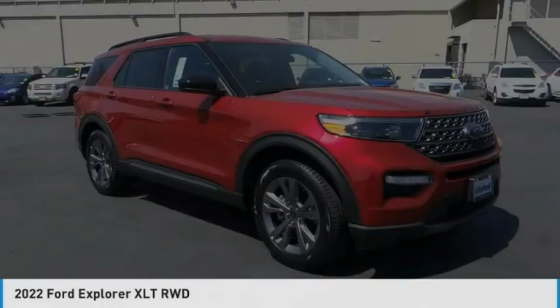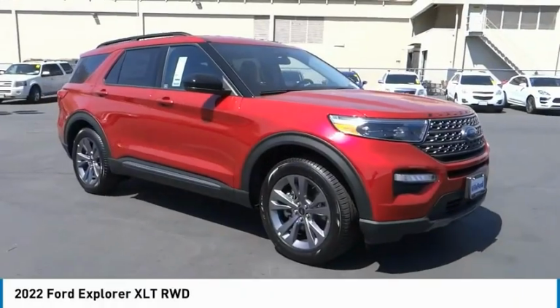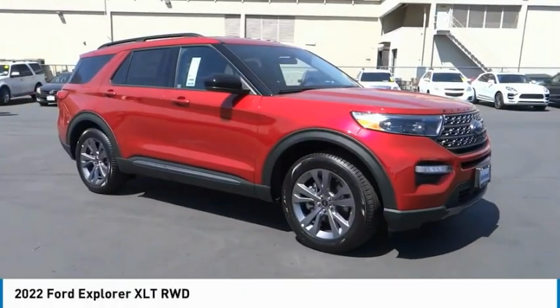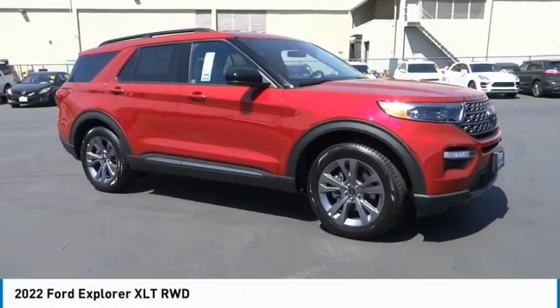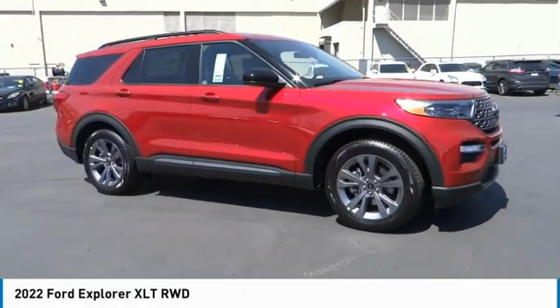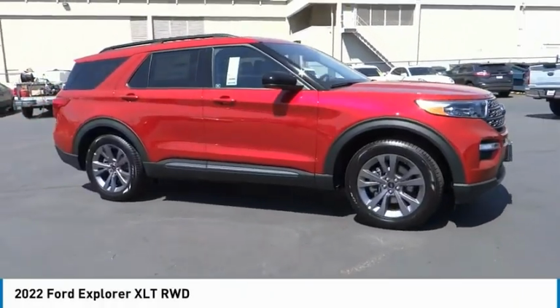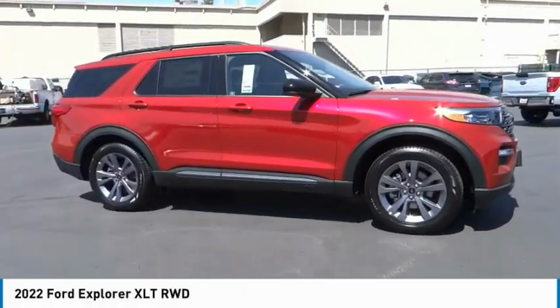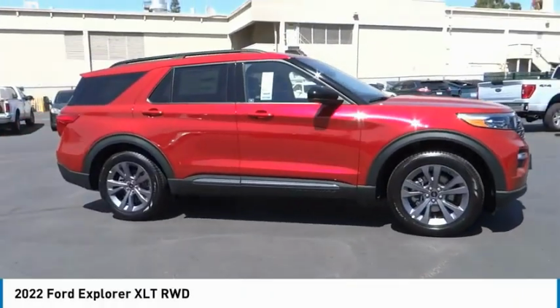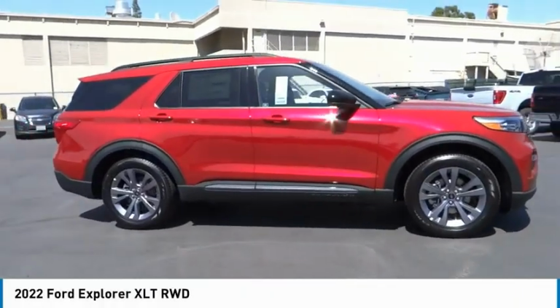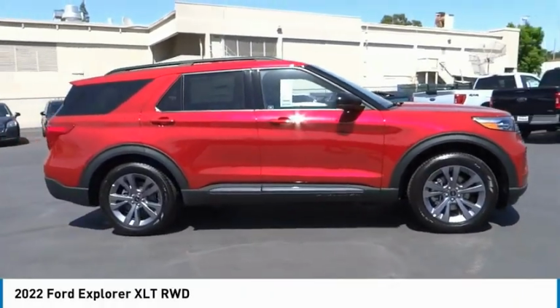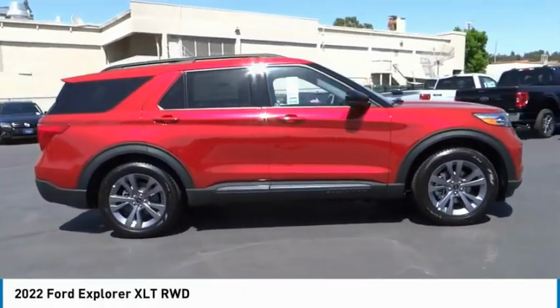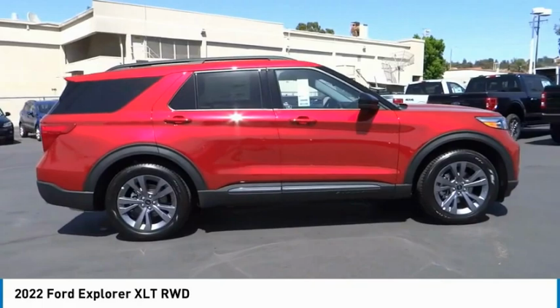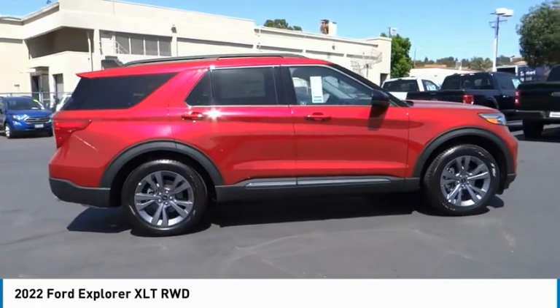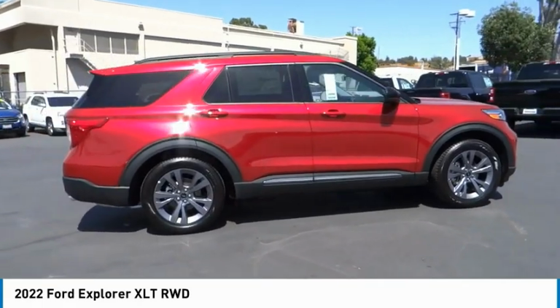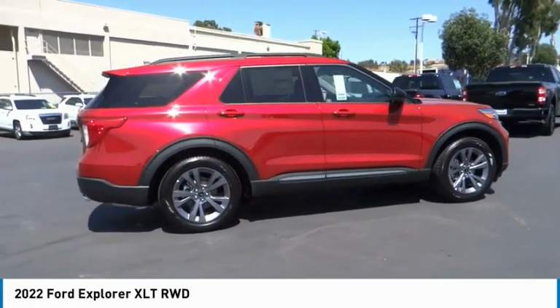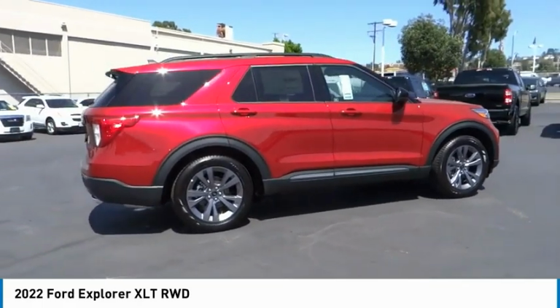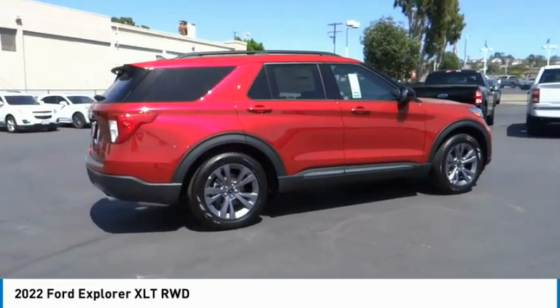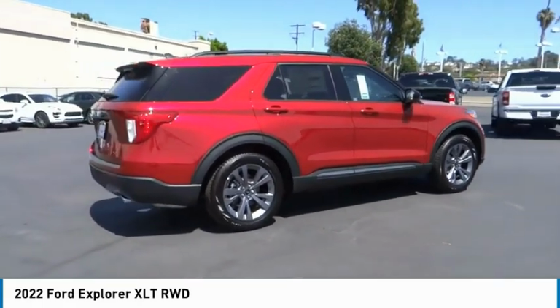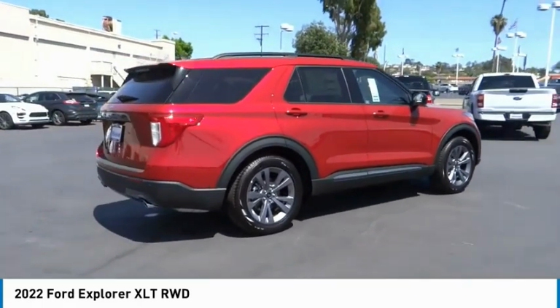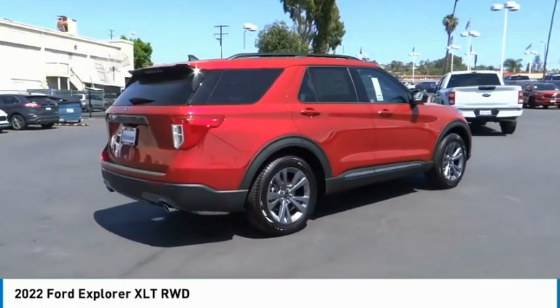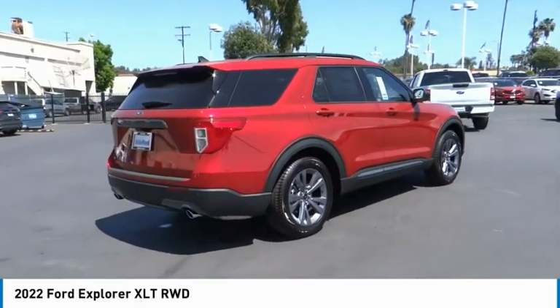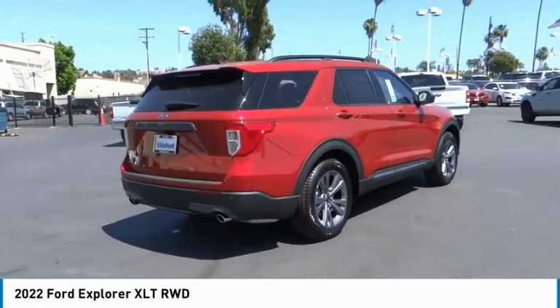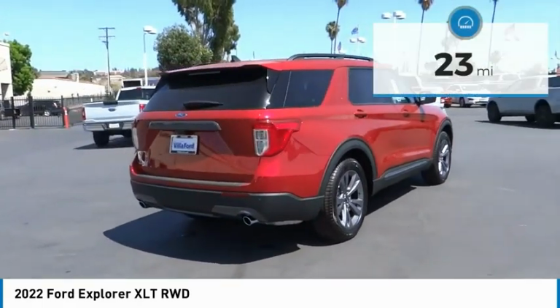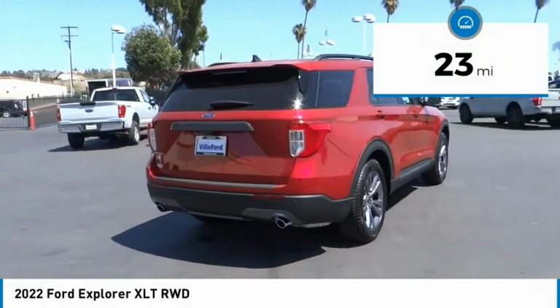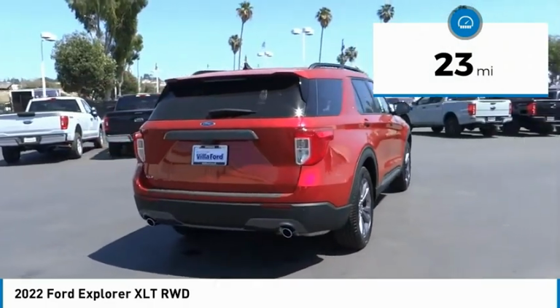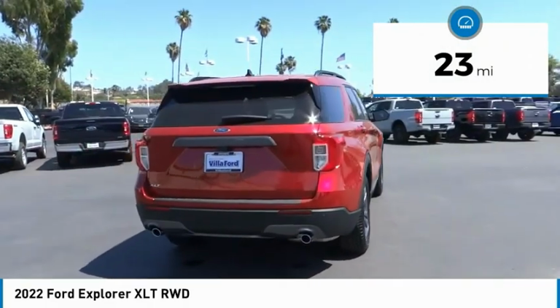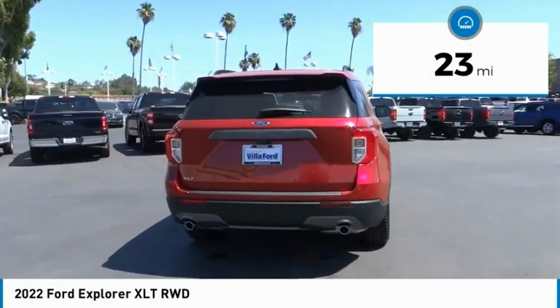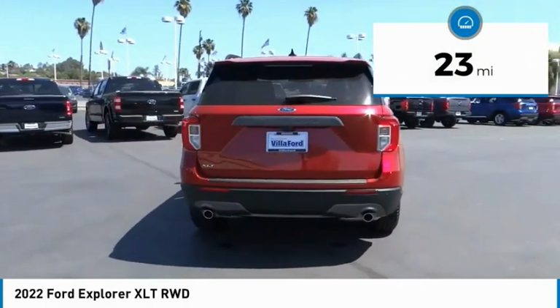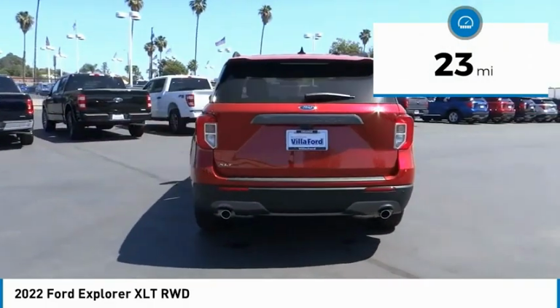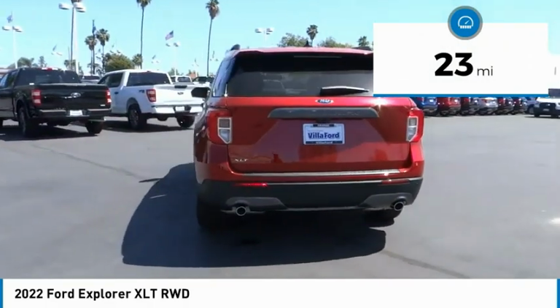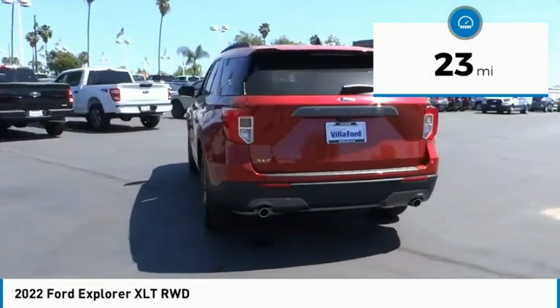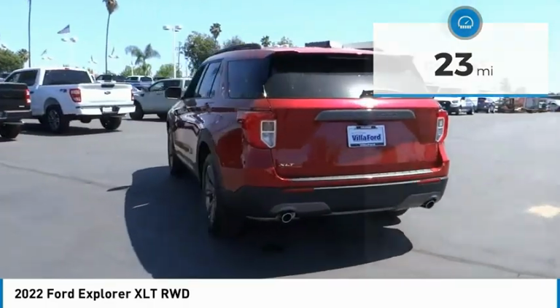We are pleased to show you the 2022 Explorer. You've got a lot of capabilities to call on in a Ford Explorer. Don't underestimate your choices. This vehicle has less than 100 miles. Here are some of this vehicle's great options.